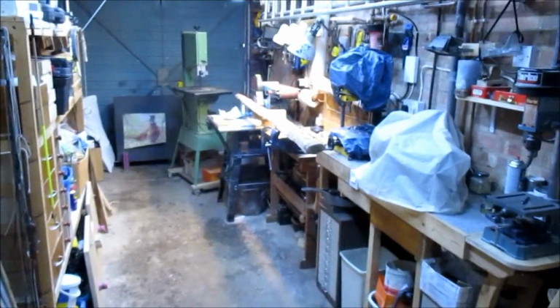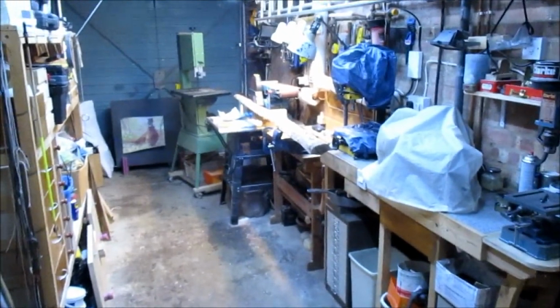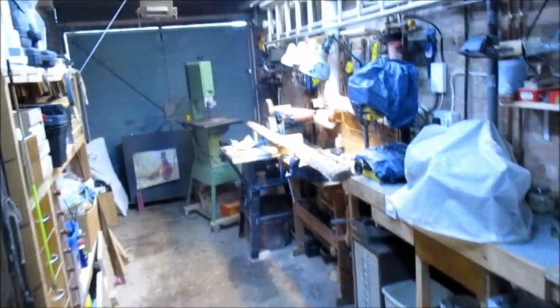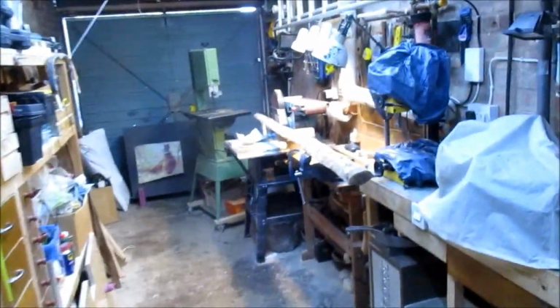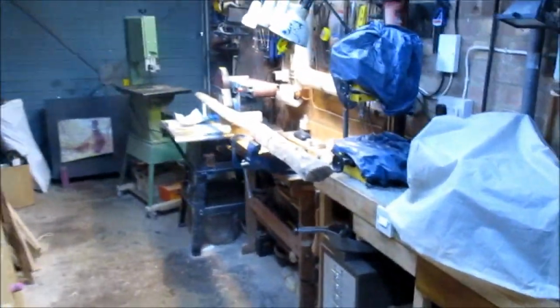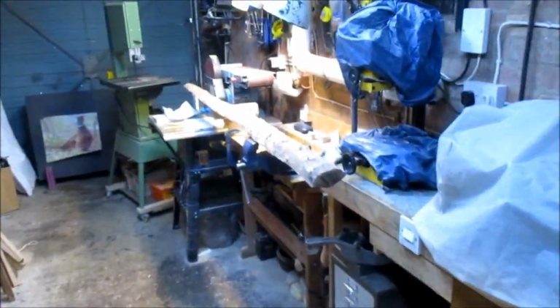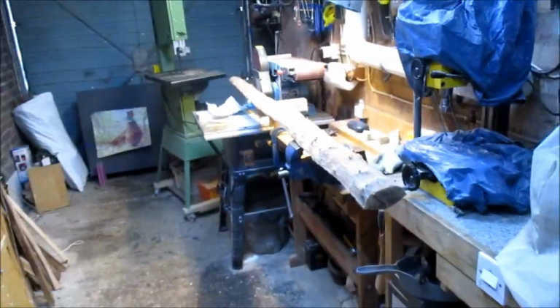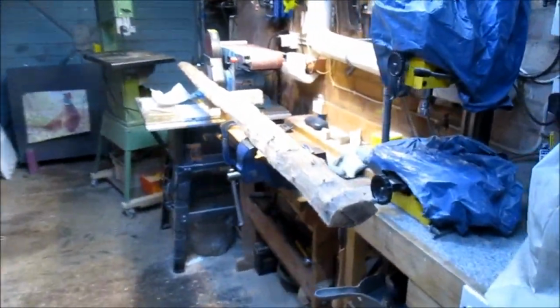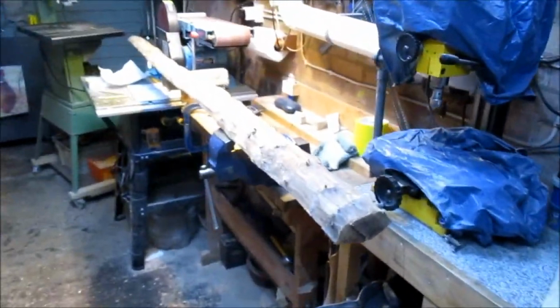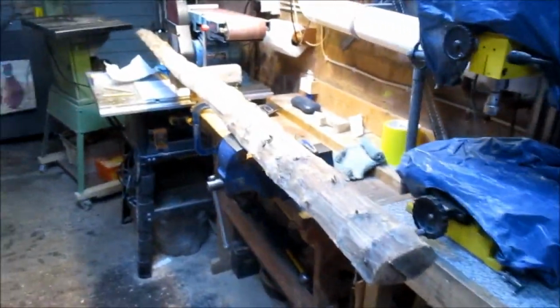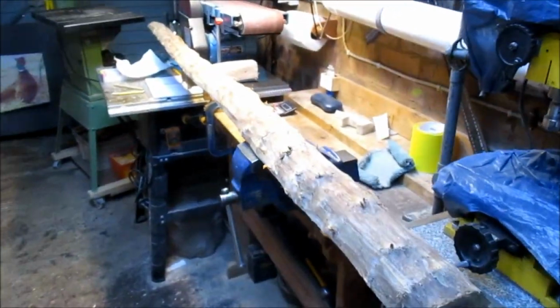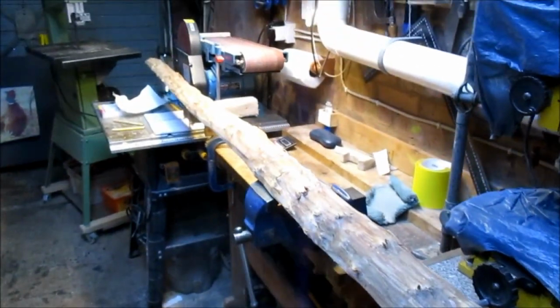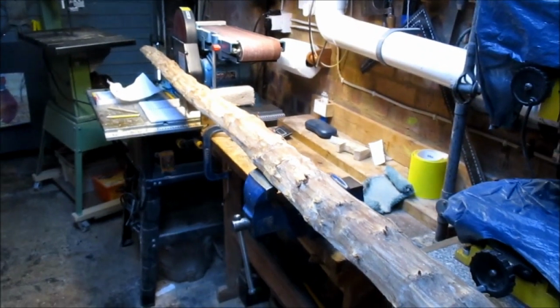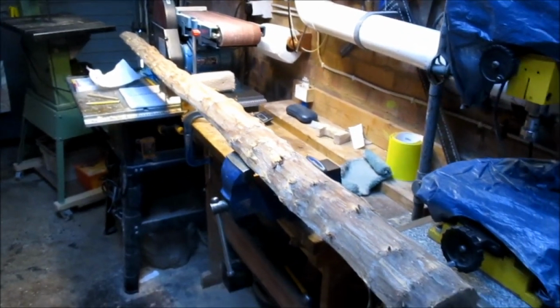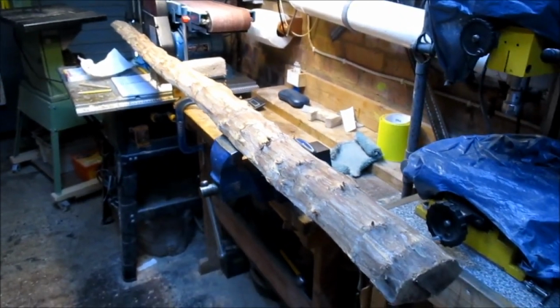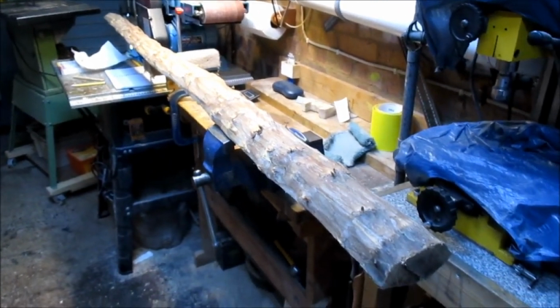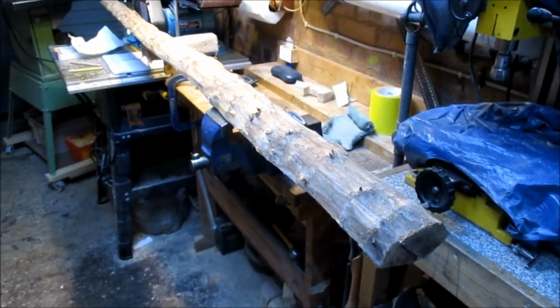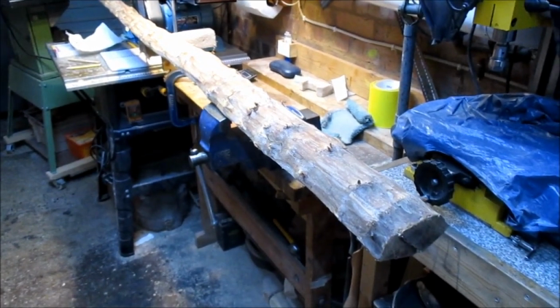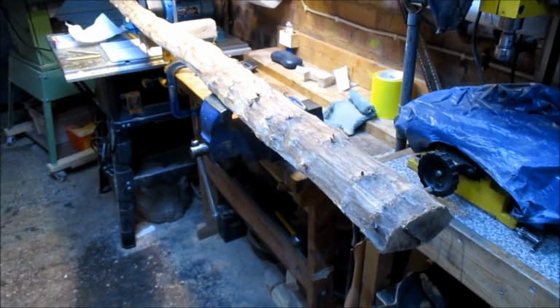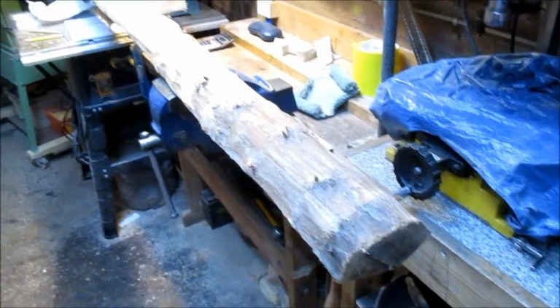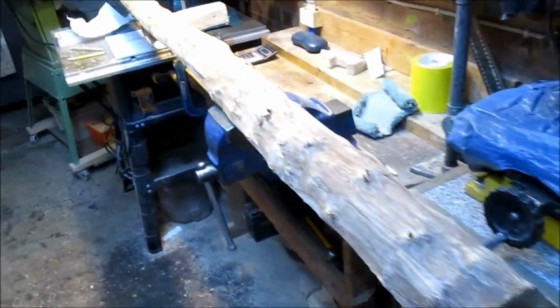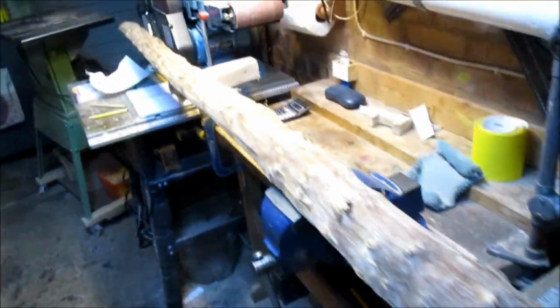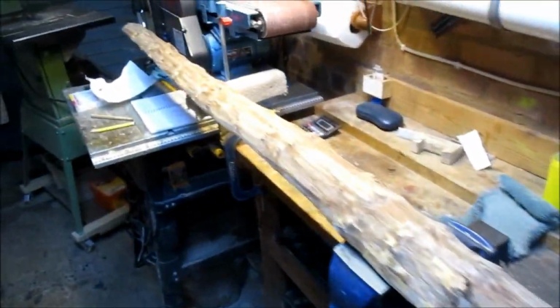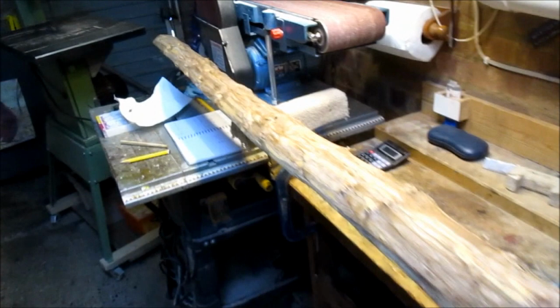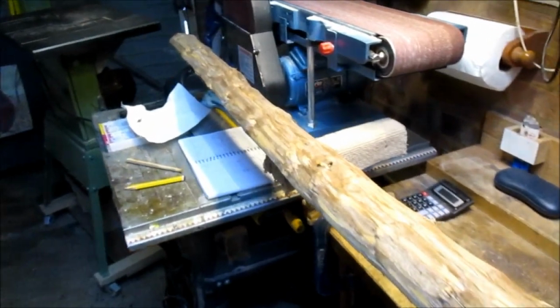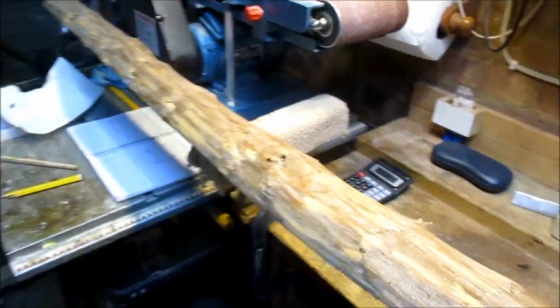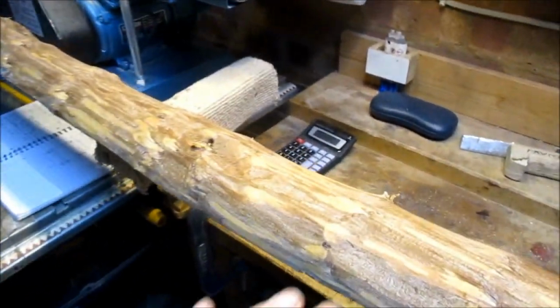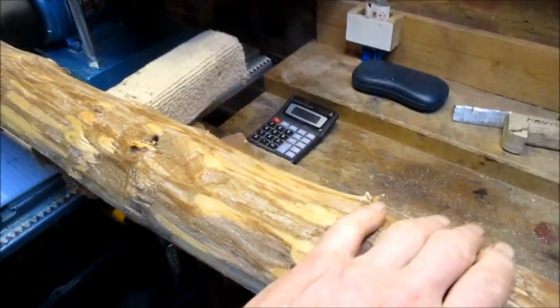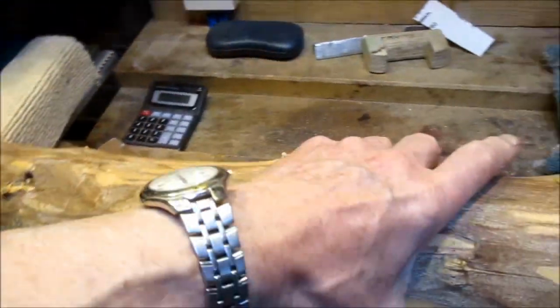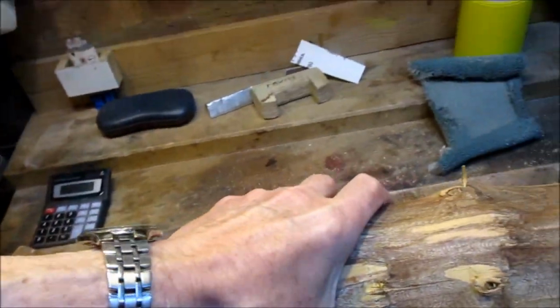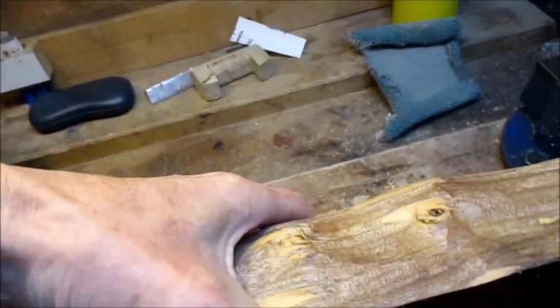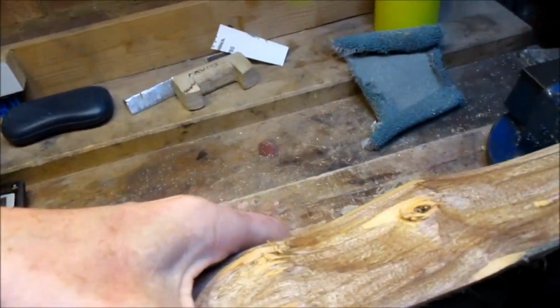I seem to have a bit of a theme going on here. This is another bit of yew from one of the guys at the club. It's a piece of English yew, so we're back on the English yew bandwagon again.